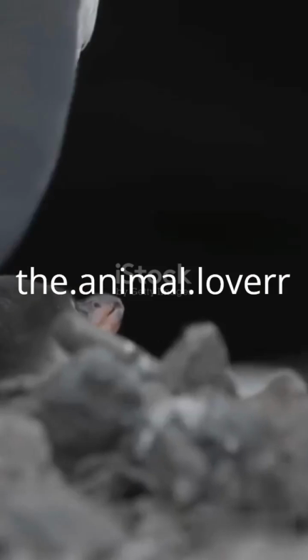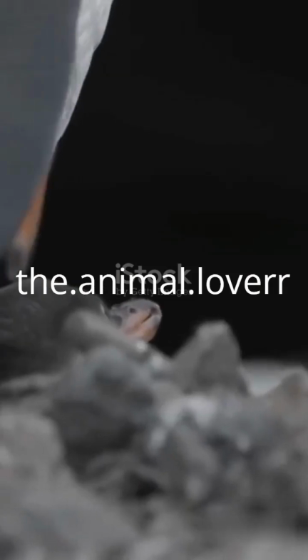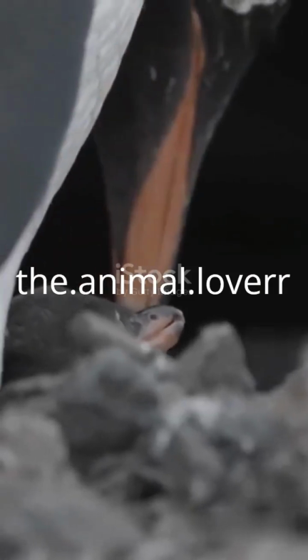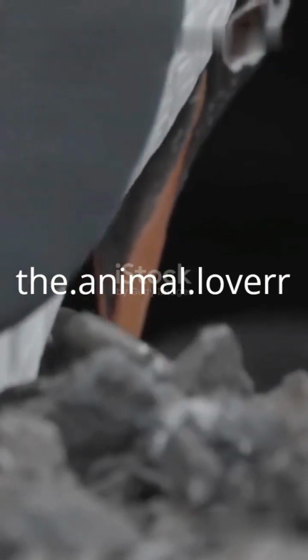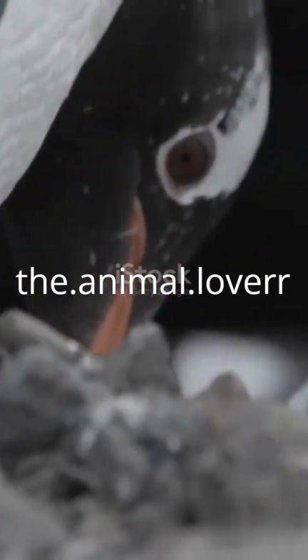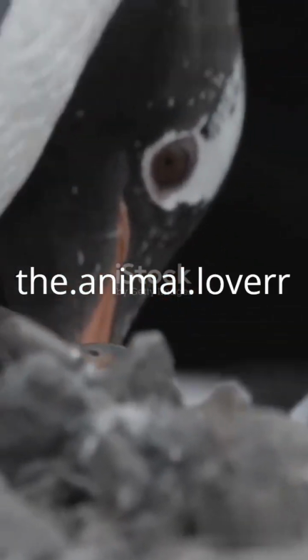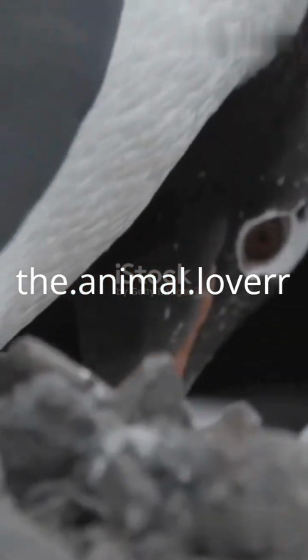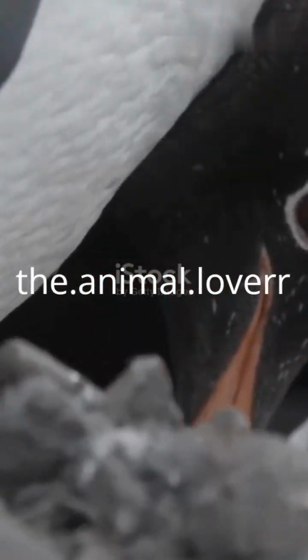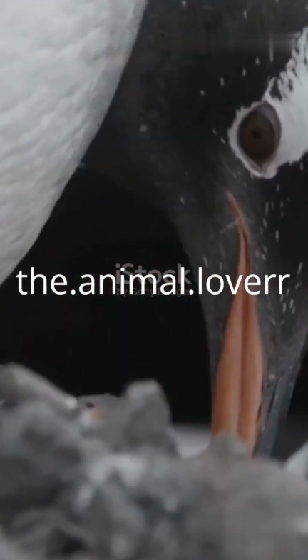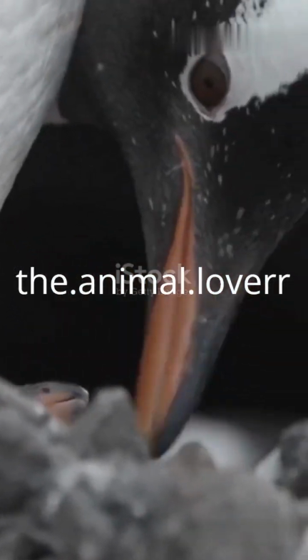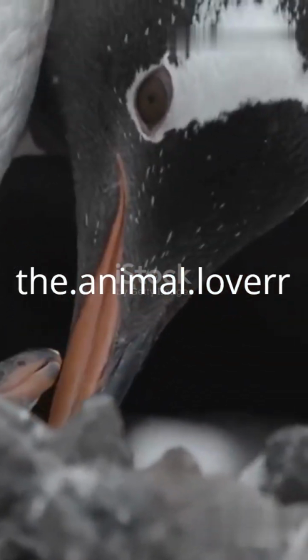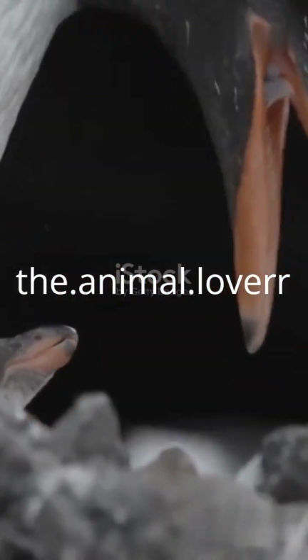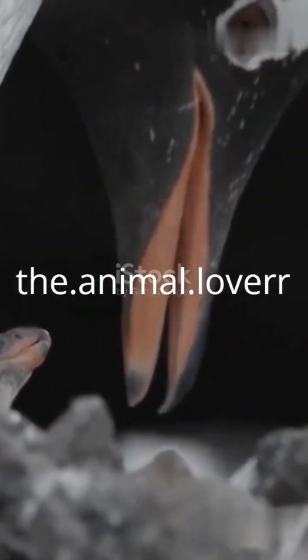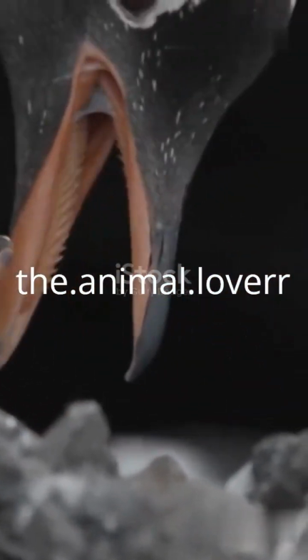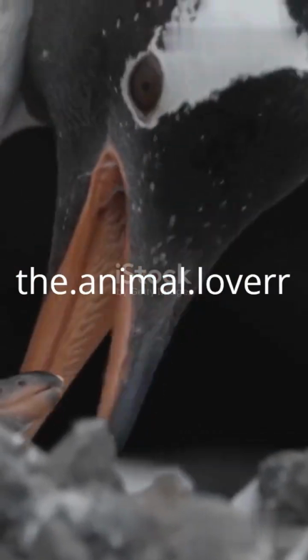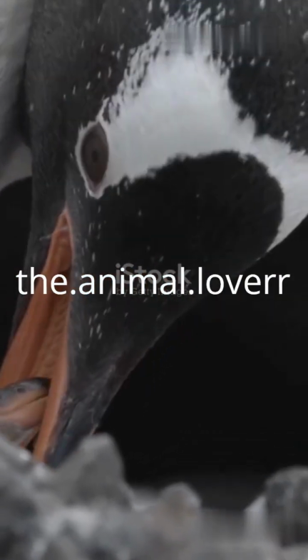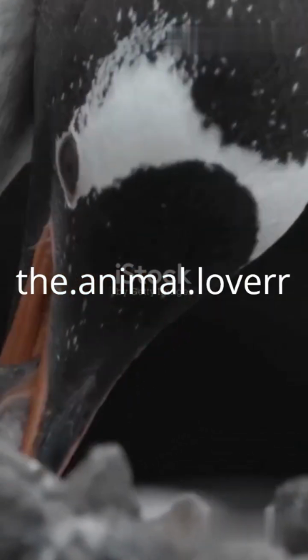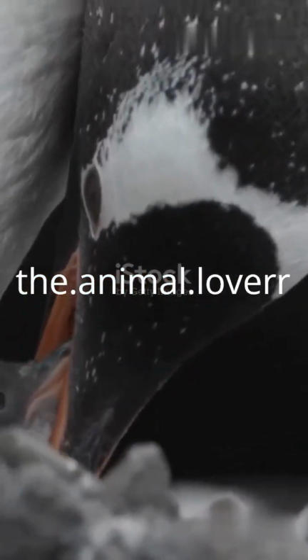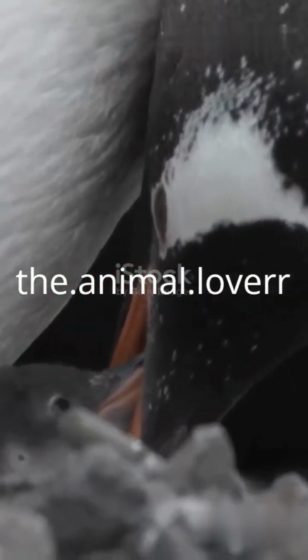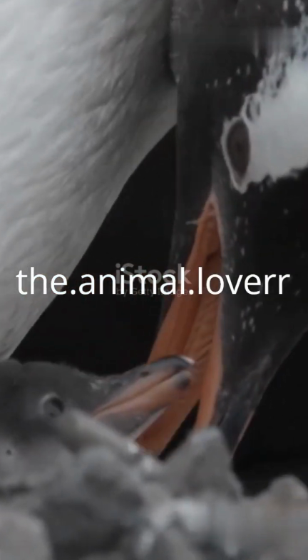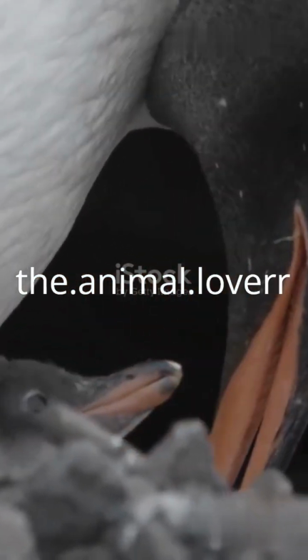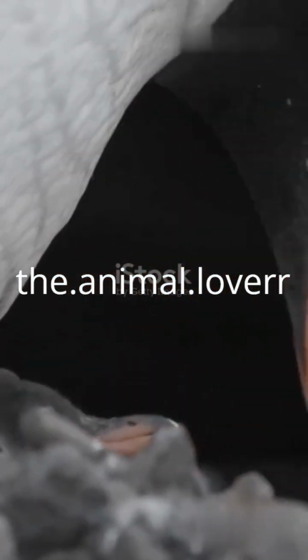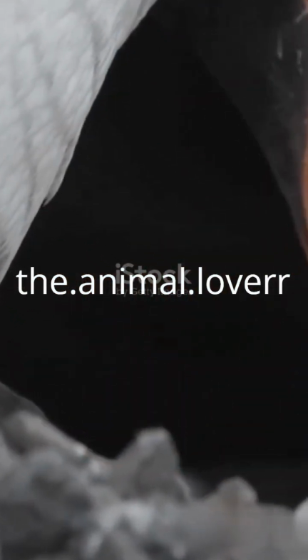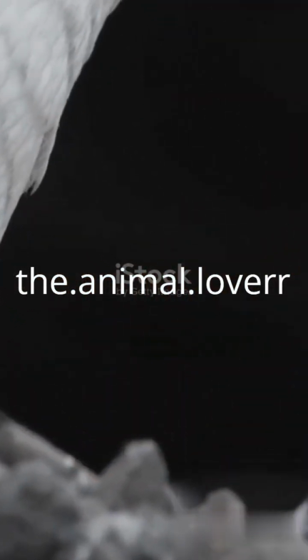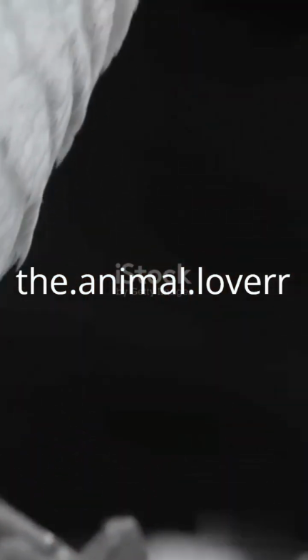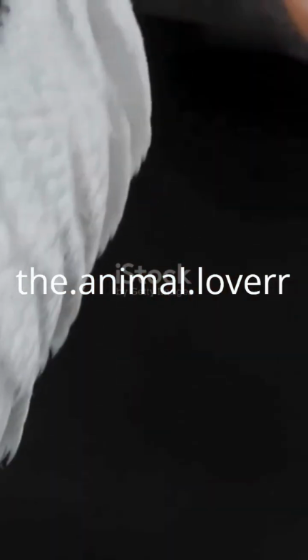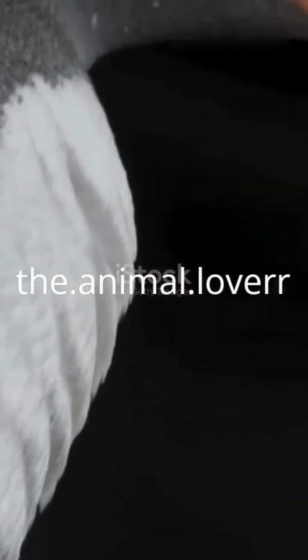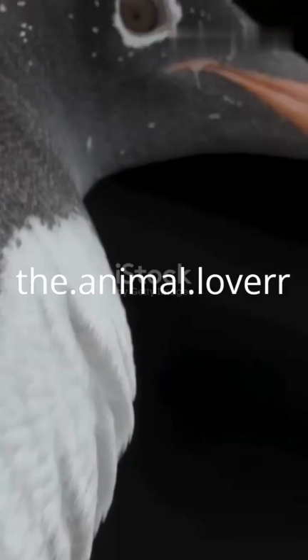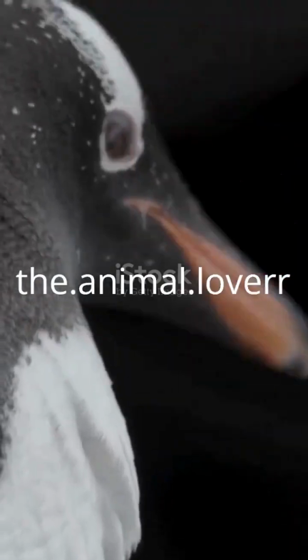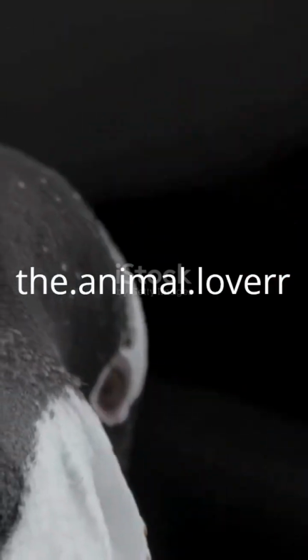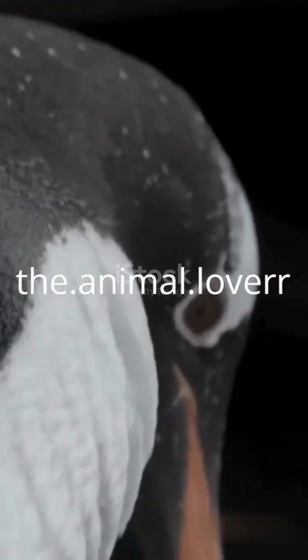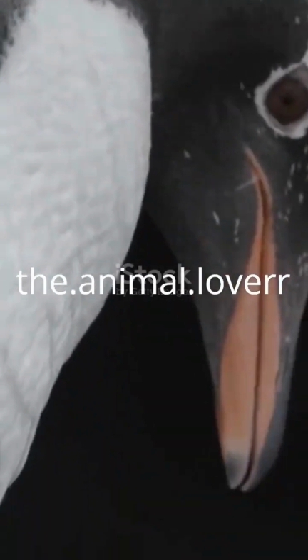First things first — penguins are warm-blooded. That means they need to maintain a stable internal temperature, even when the outside world is a frozen wasteland. But how do they do it?